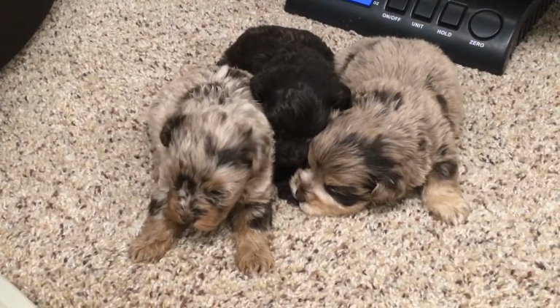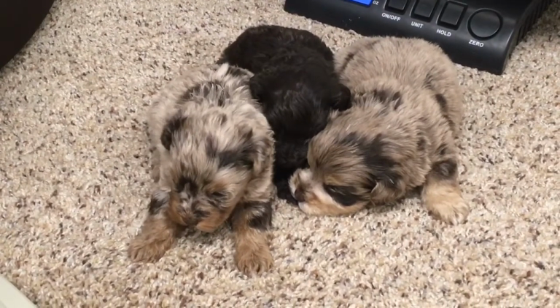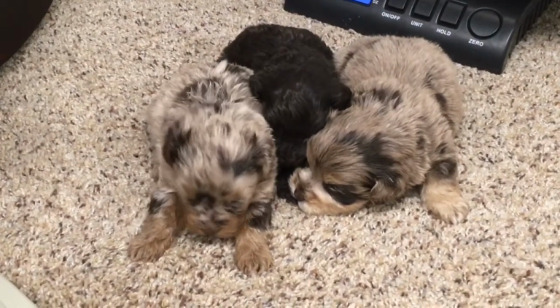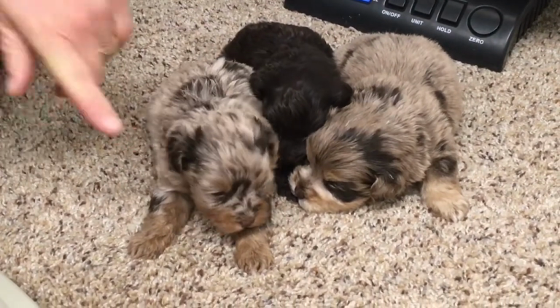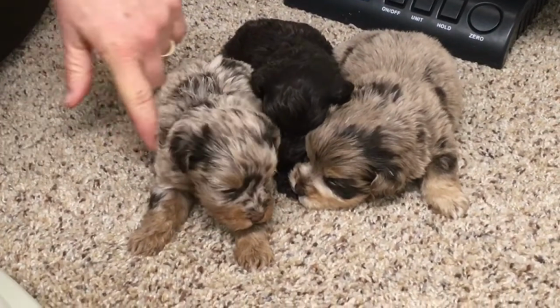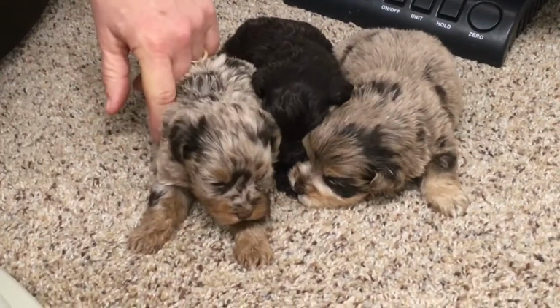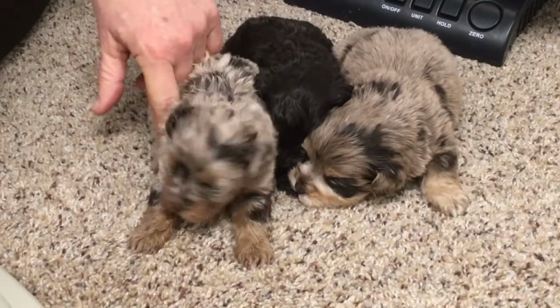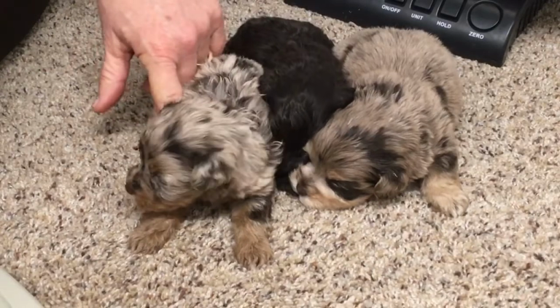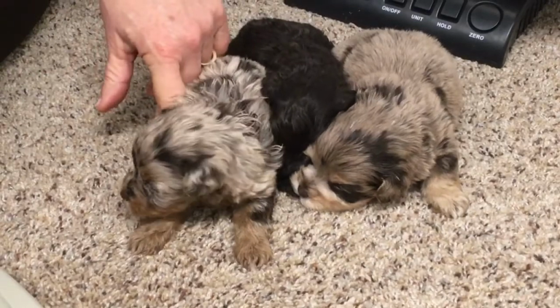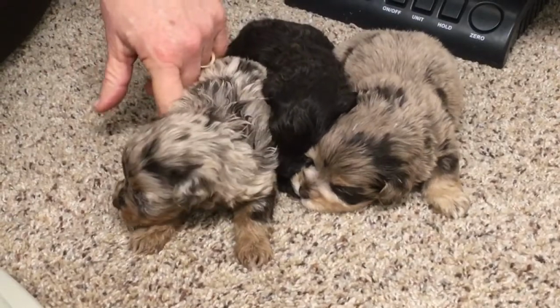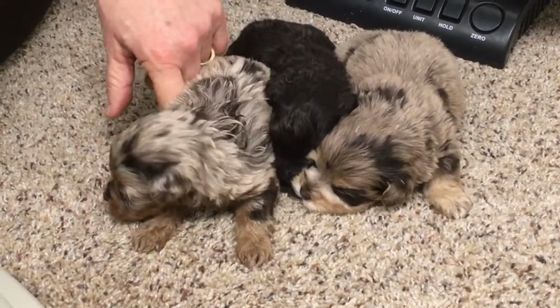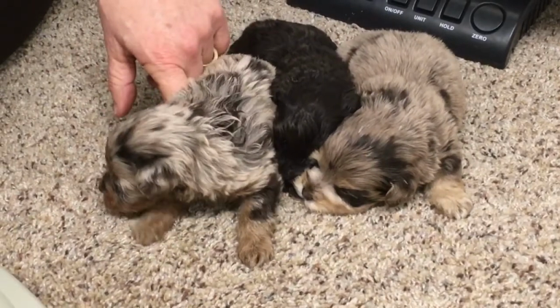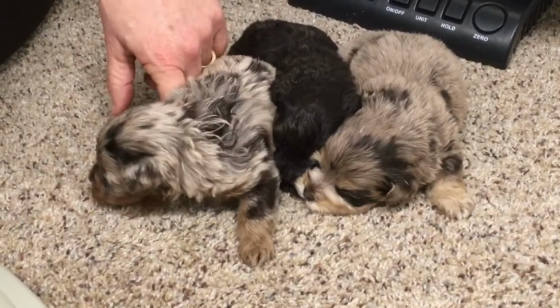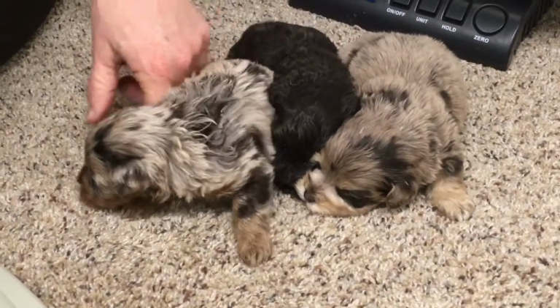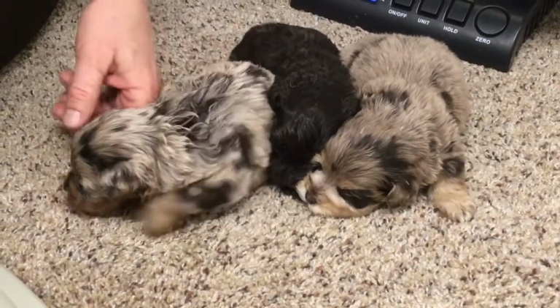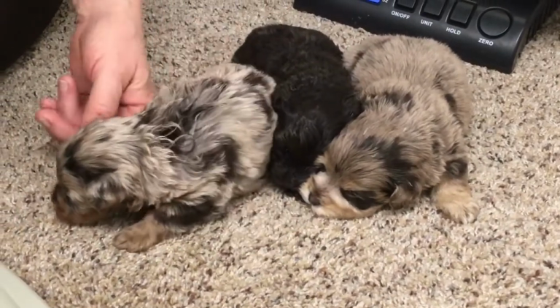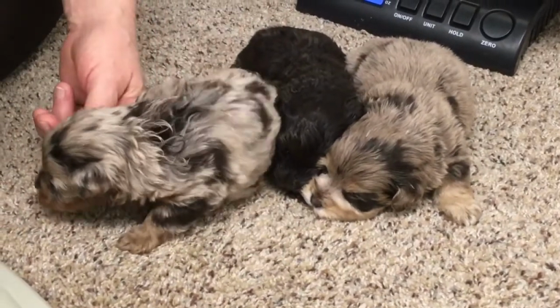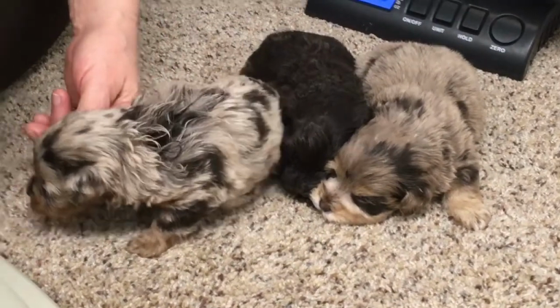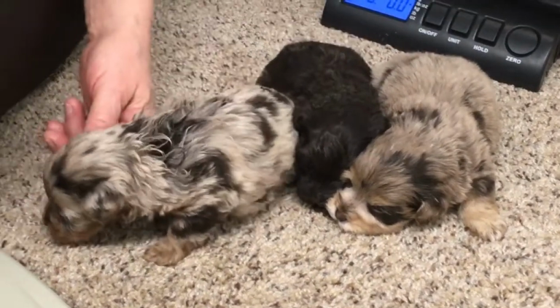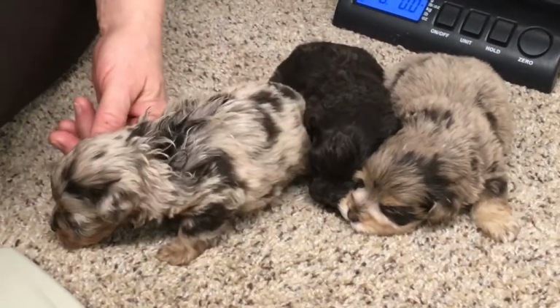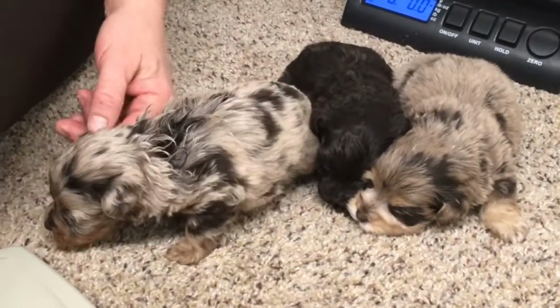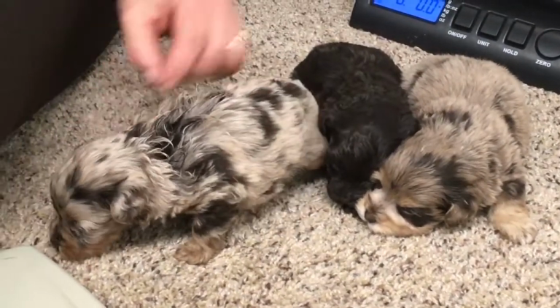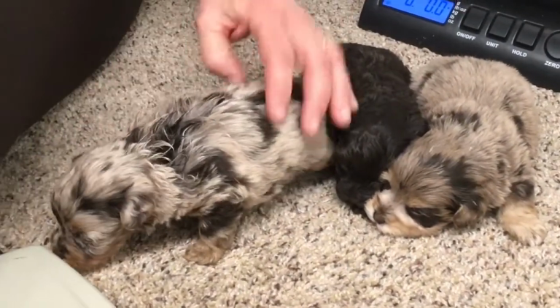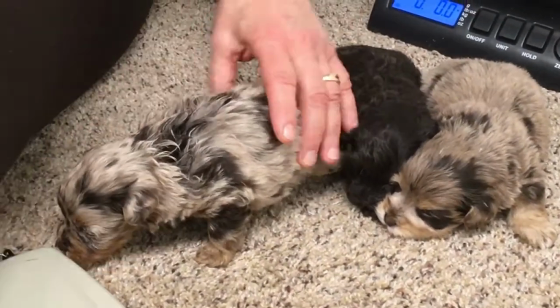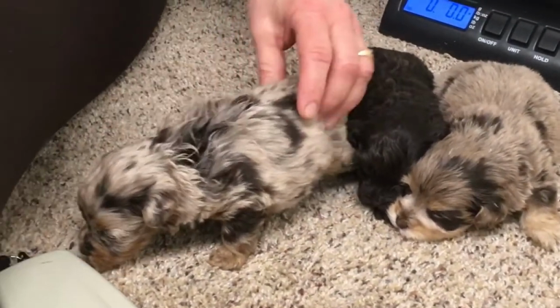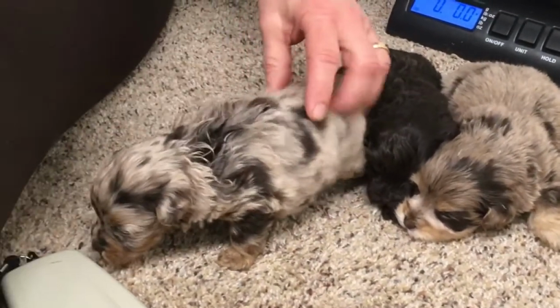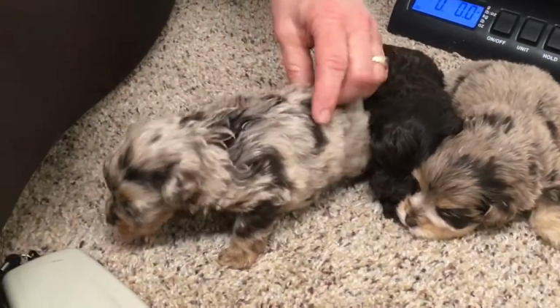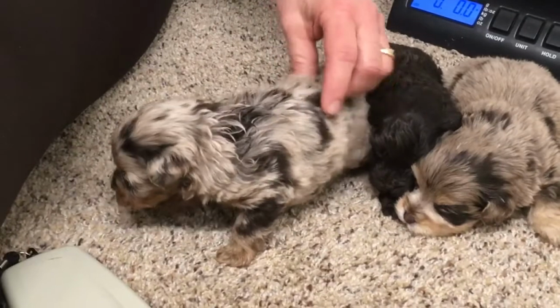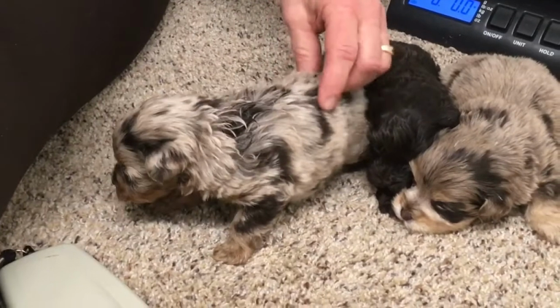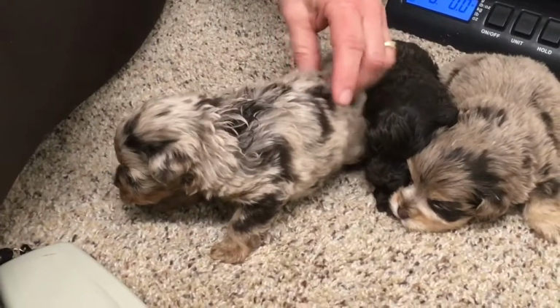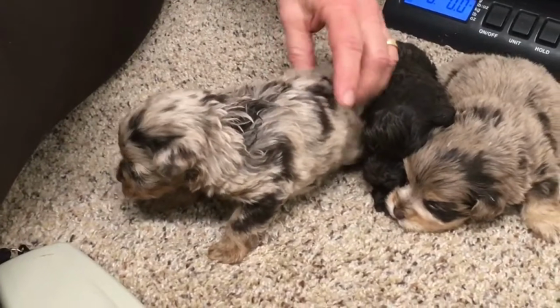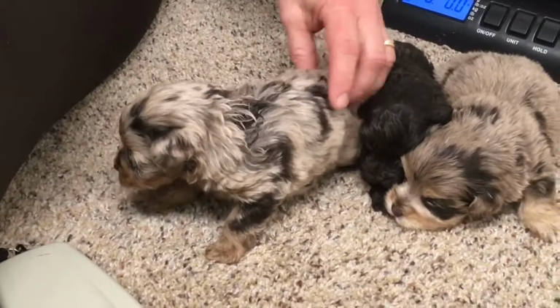Oh, he's growling! See him growling? It's okay. It's okay. He says, 'Oh good, you're somebody there — I'm coming over, I'm coming over.'